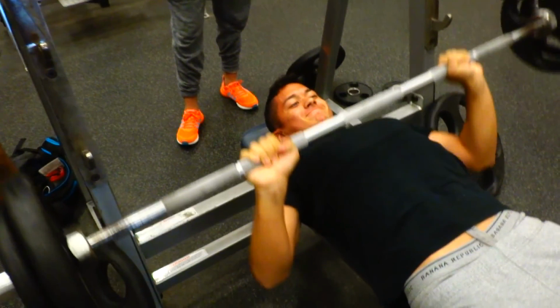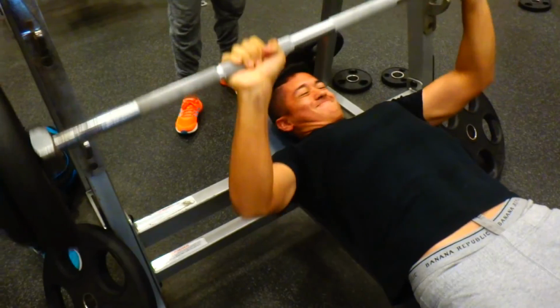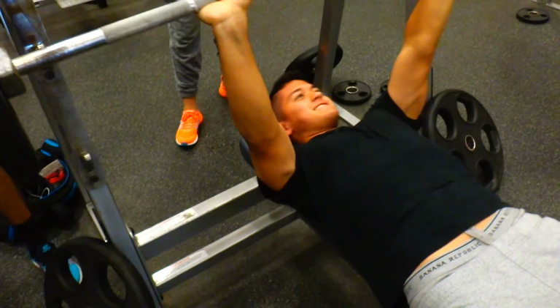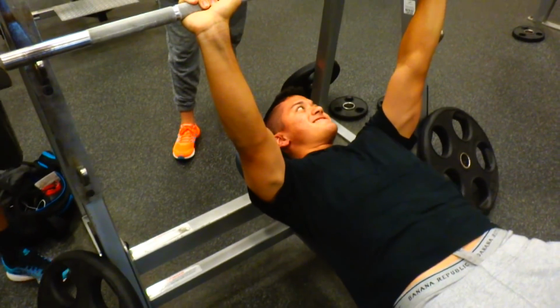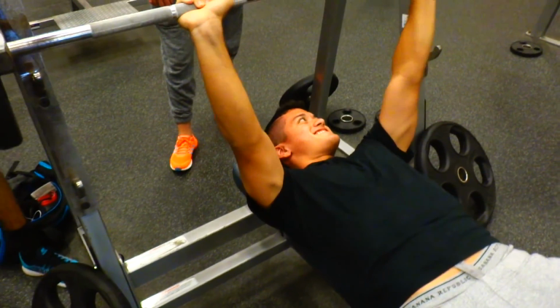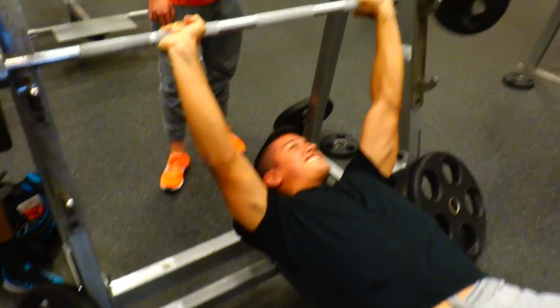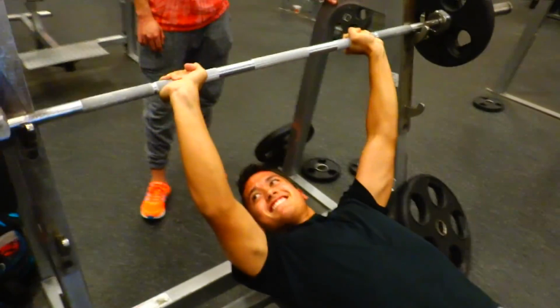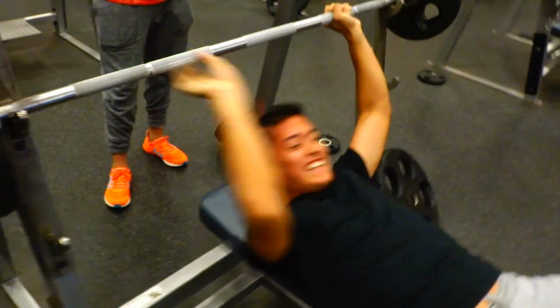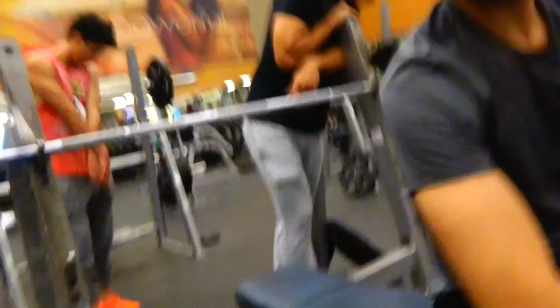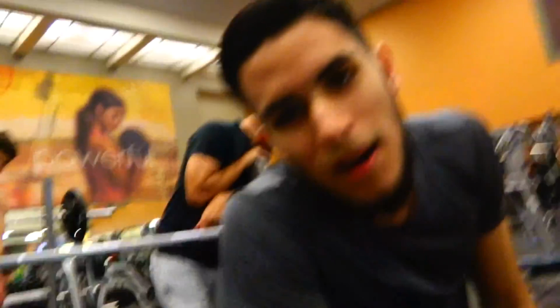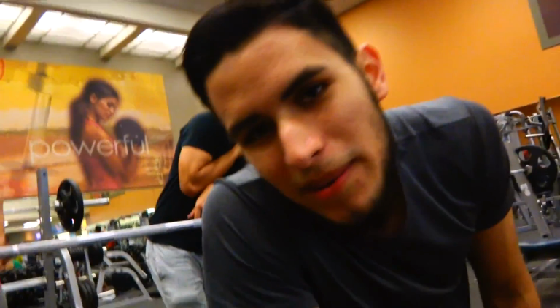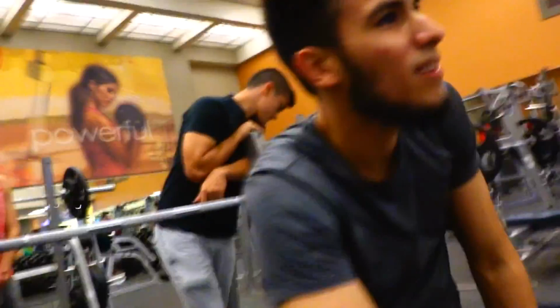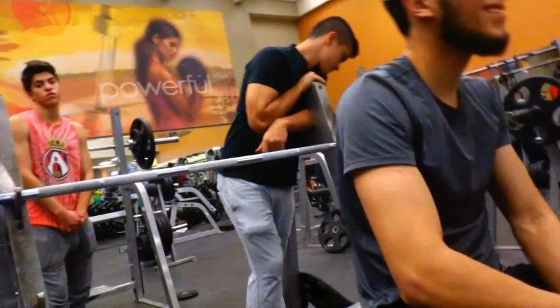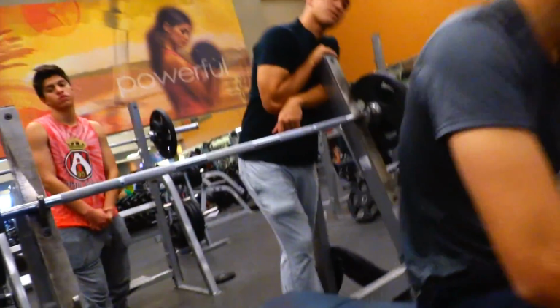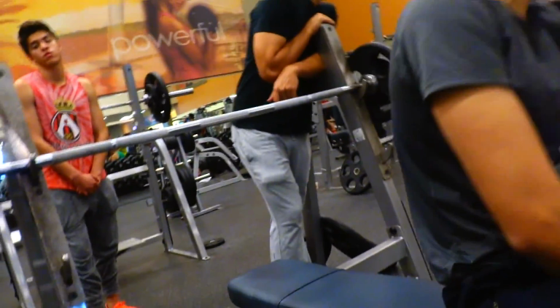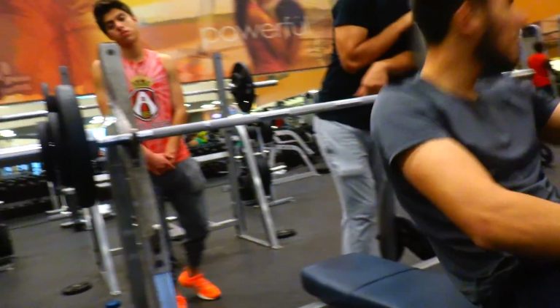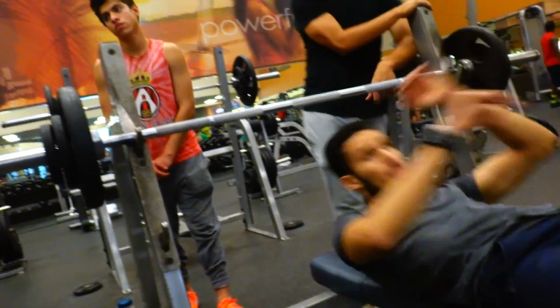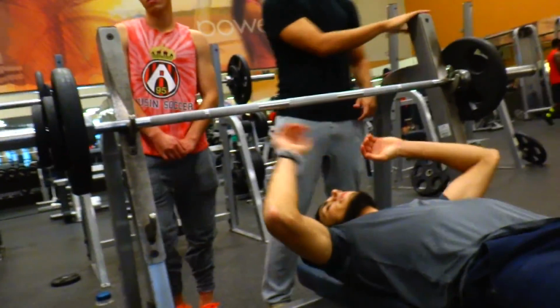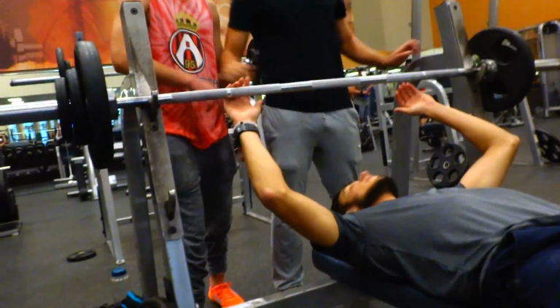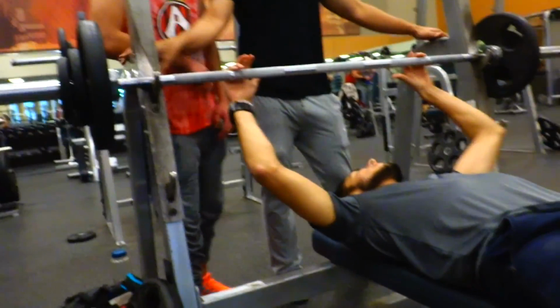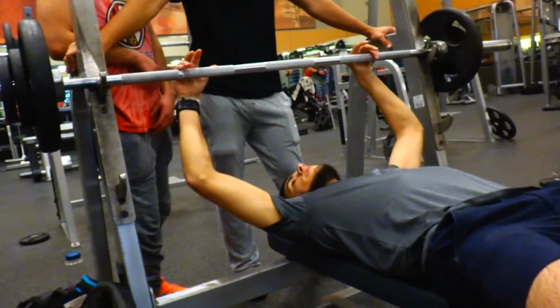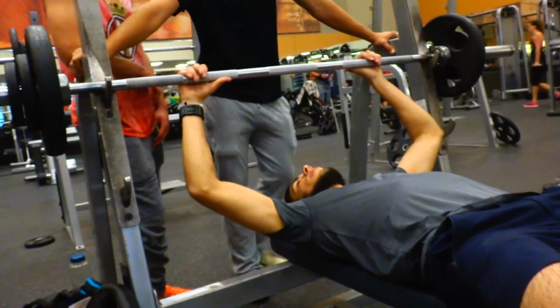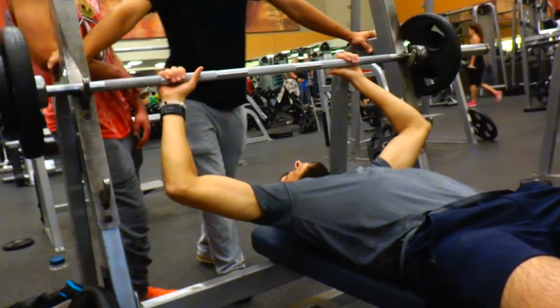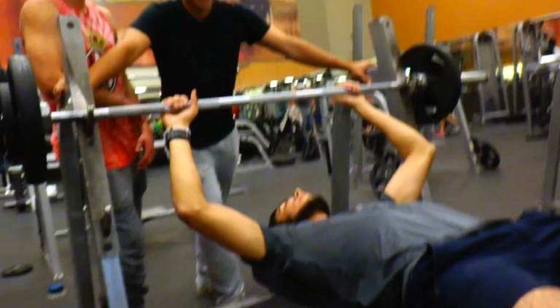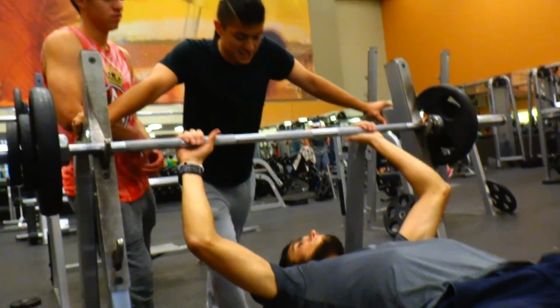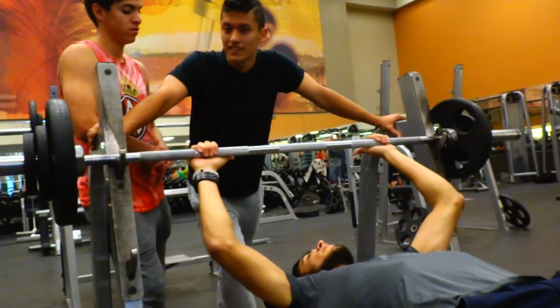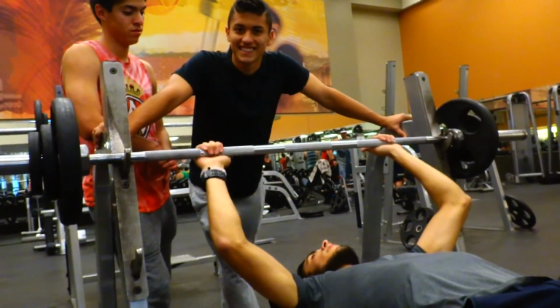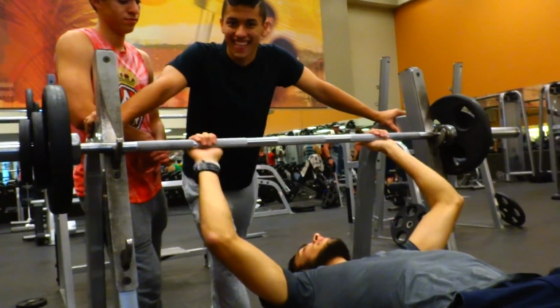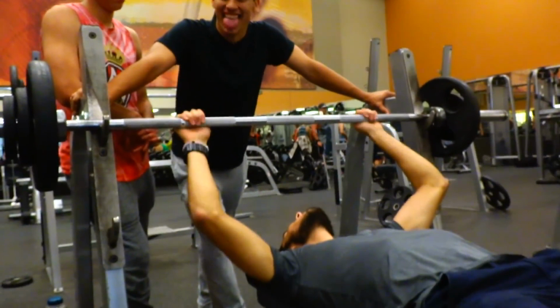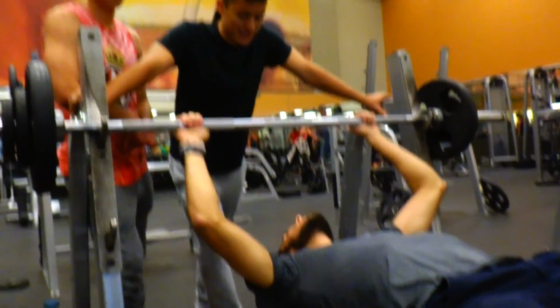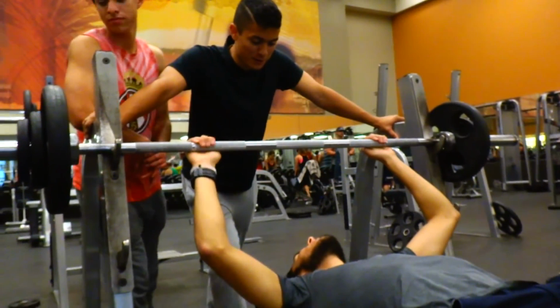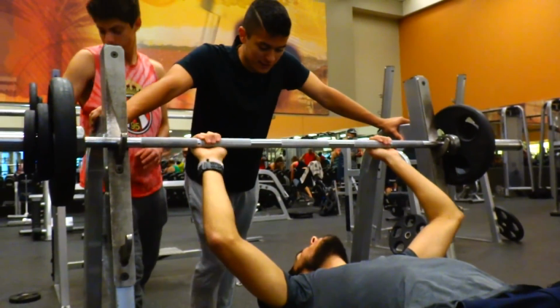Close grip bench PR. Rep PR. 32.5 pounds on each side — not kilos. Steven as spotter — best spotter.